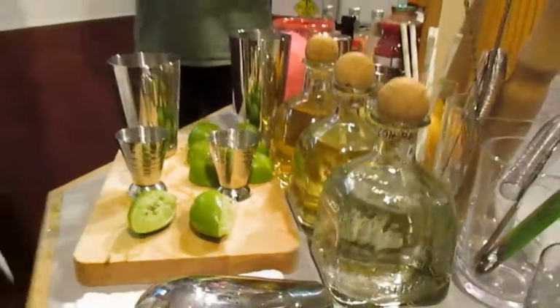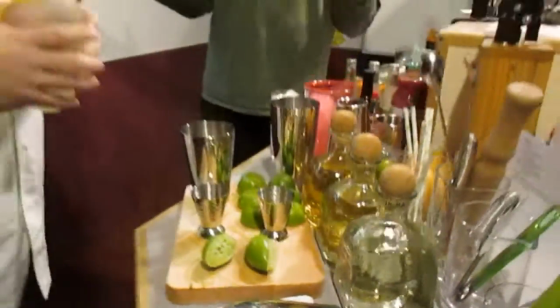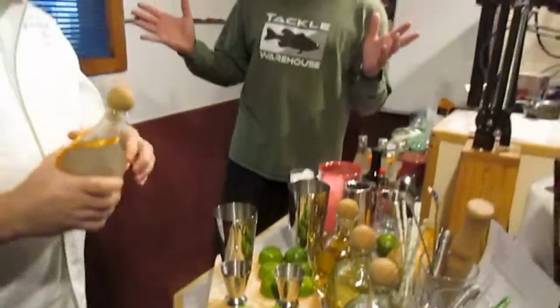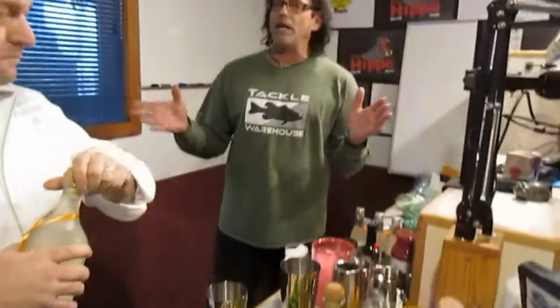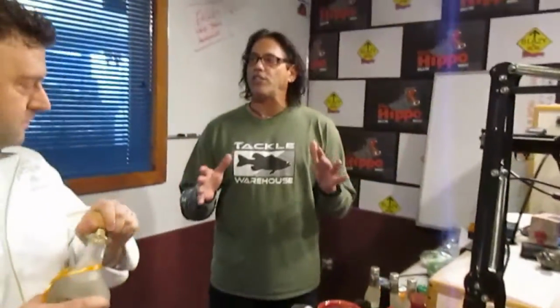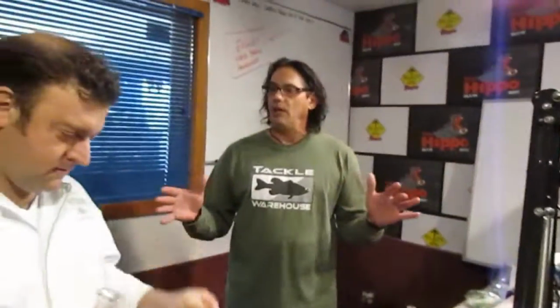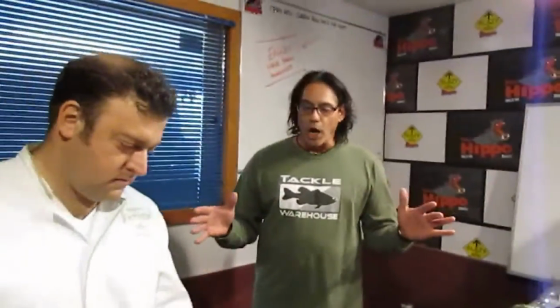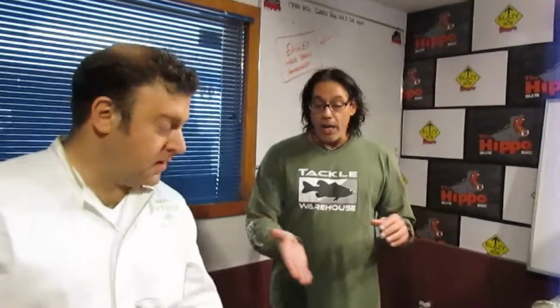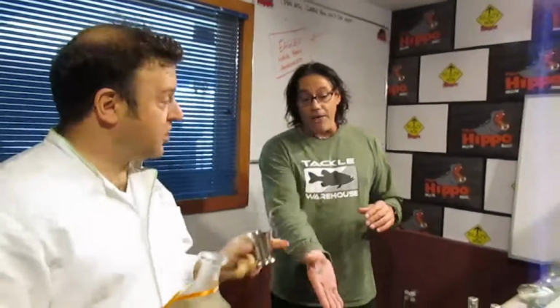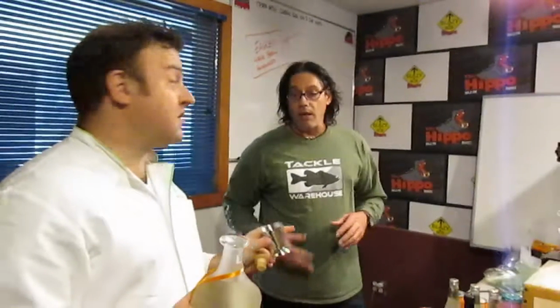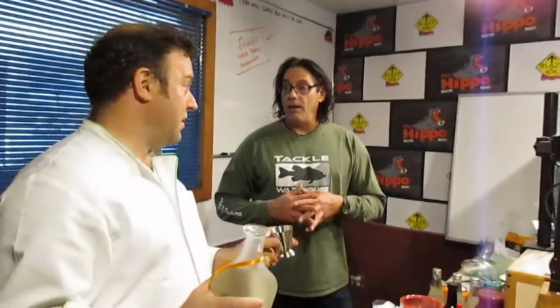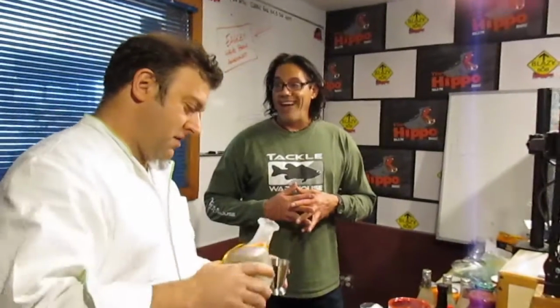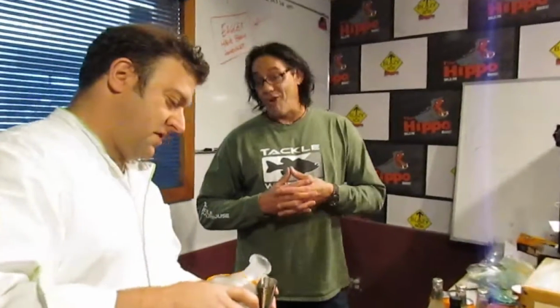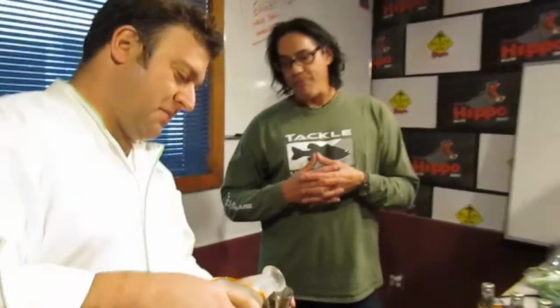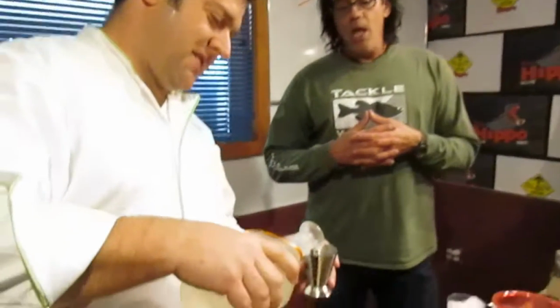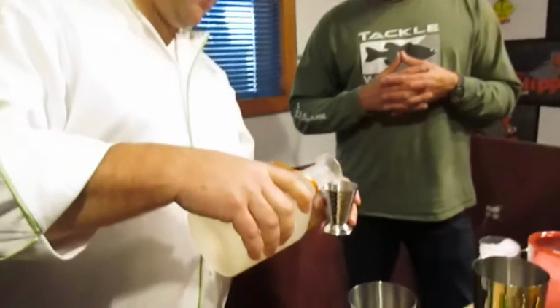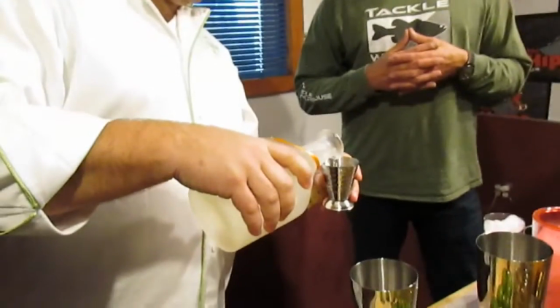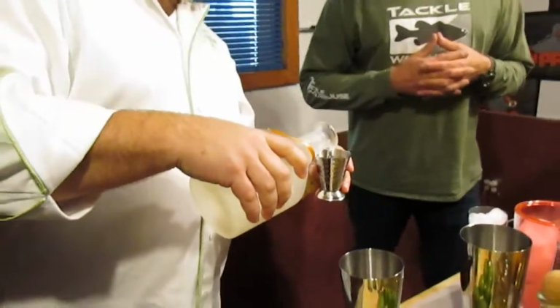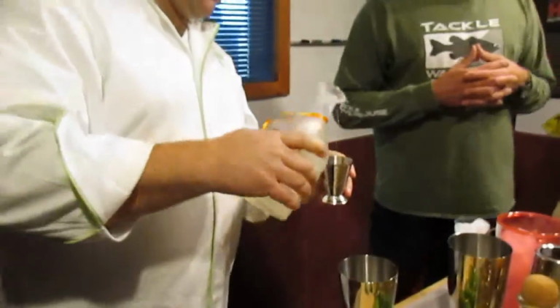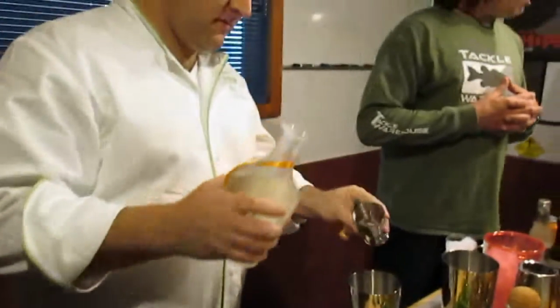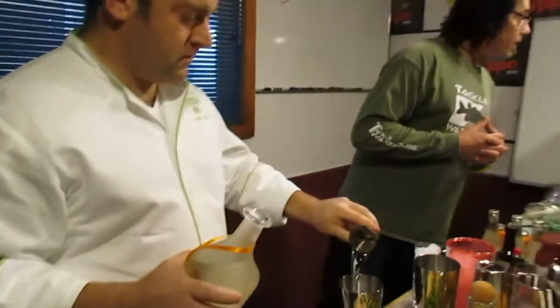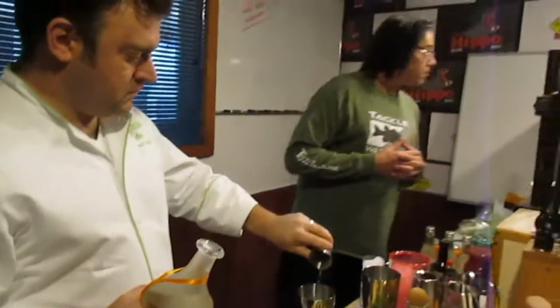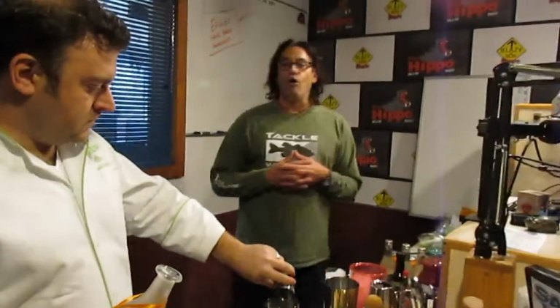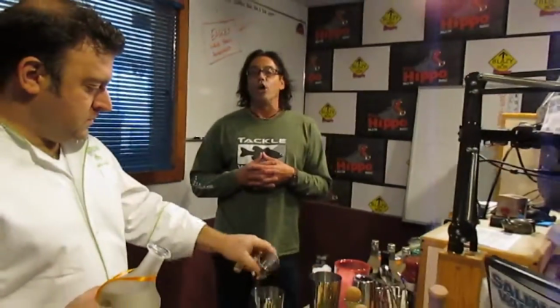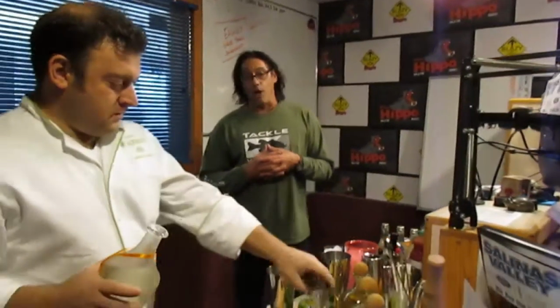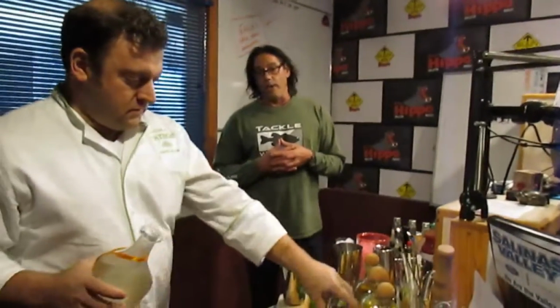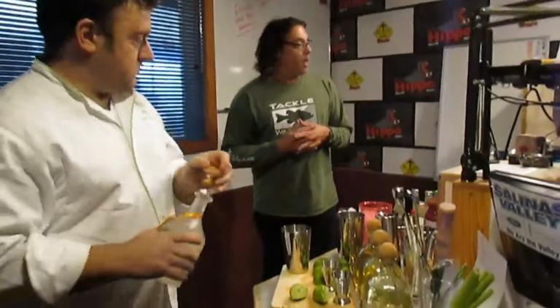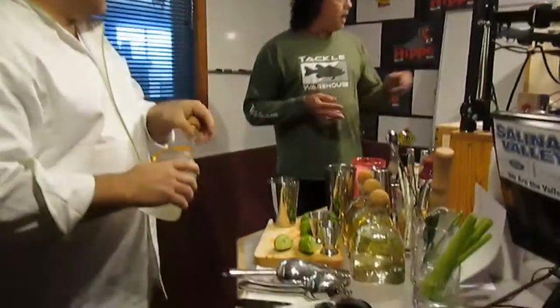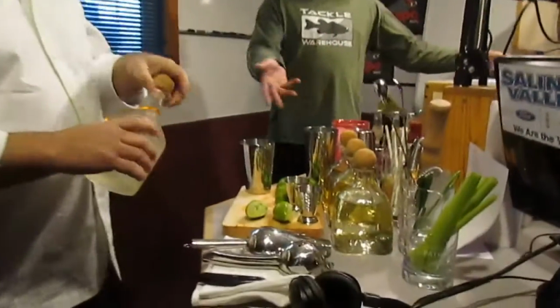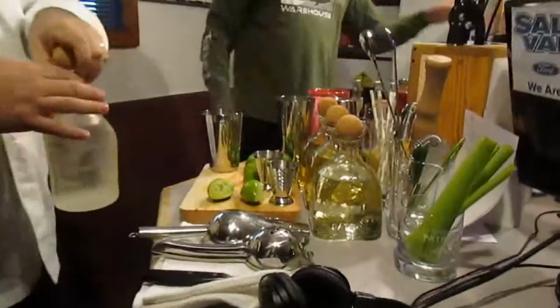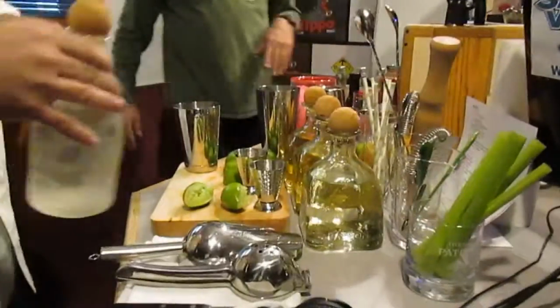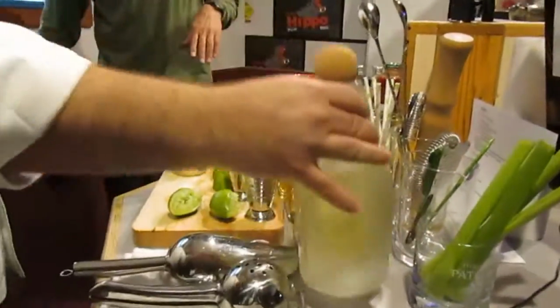Plus the weather's nice, a nice refreshing margarita — just warm enough. Now David's throwing down an amazing margarita here. It's the Patron Perfect Margarita. I'll let you tell them what's all going in there.